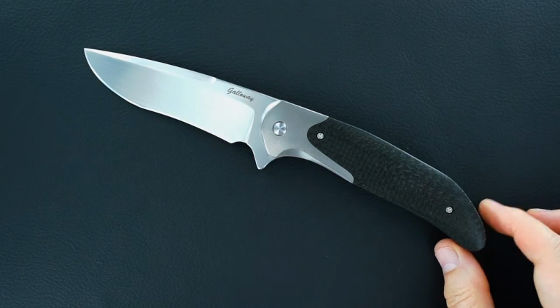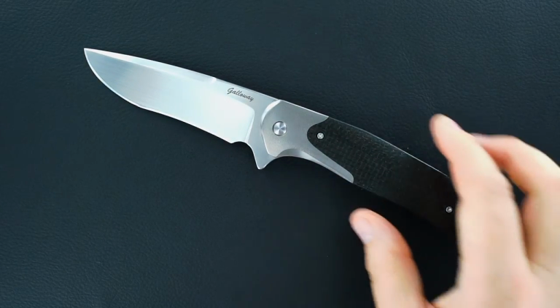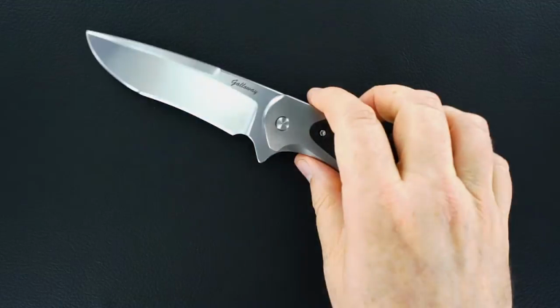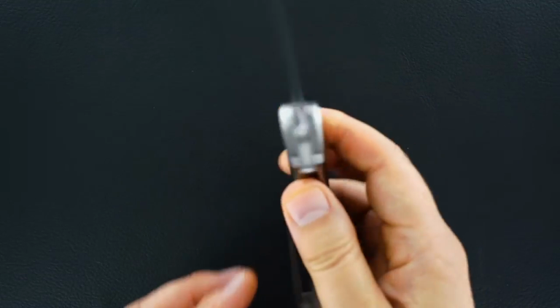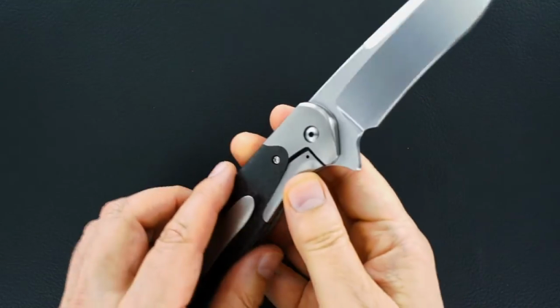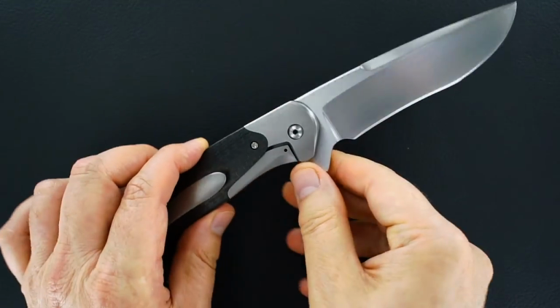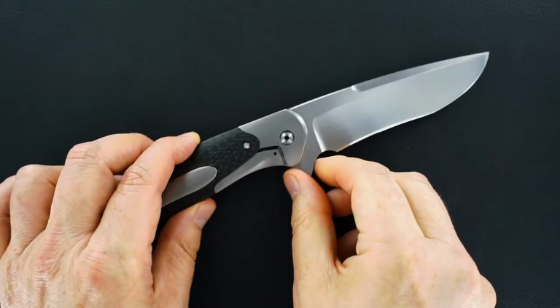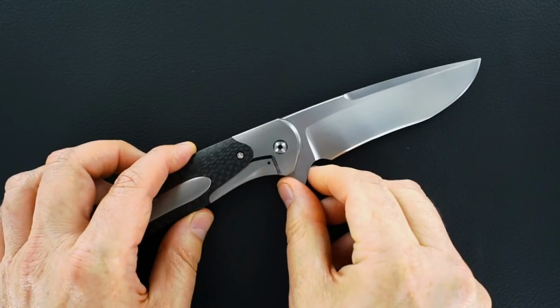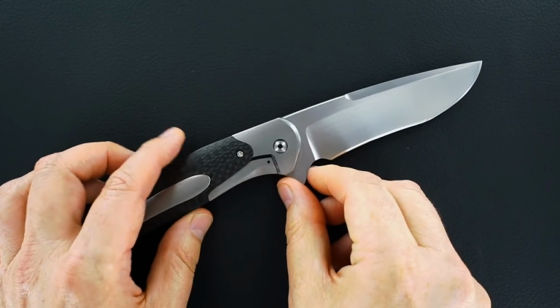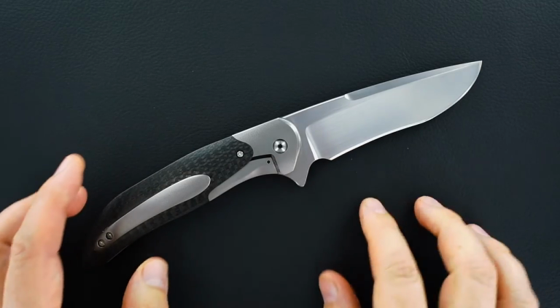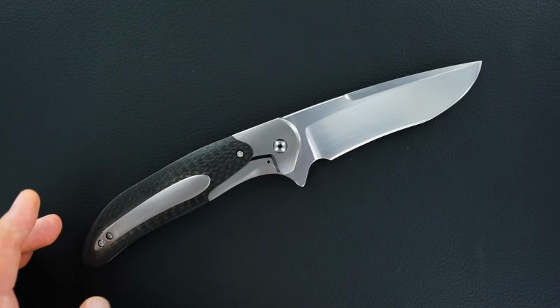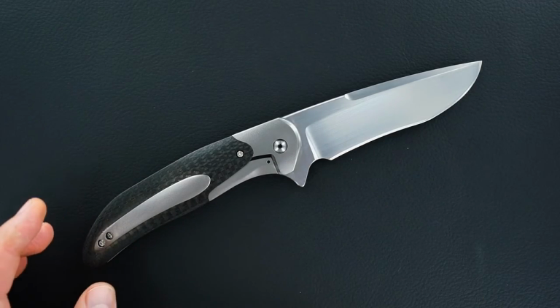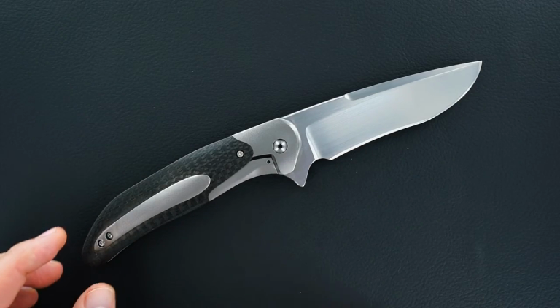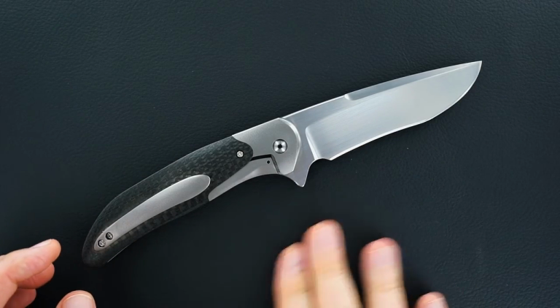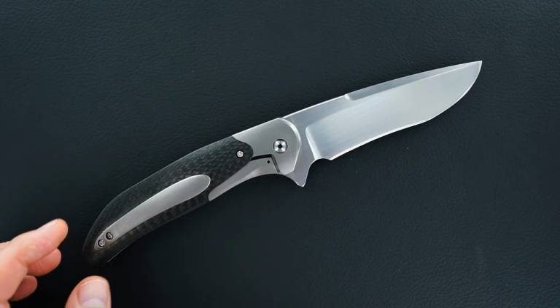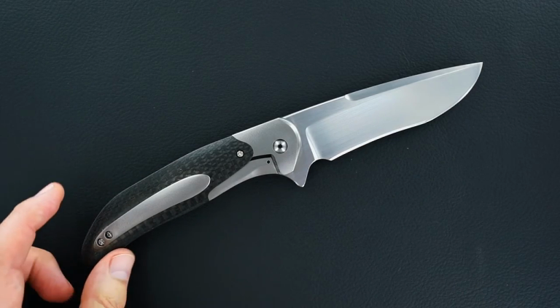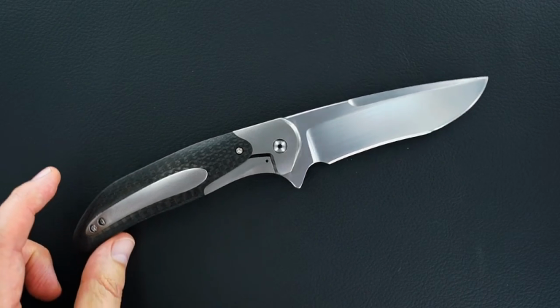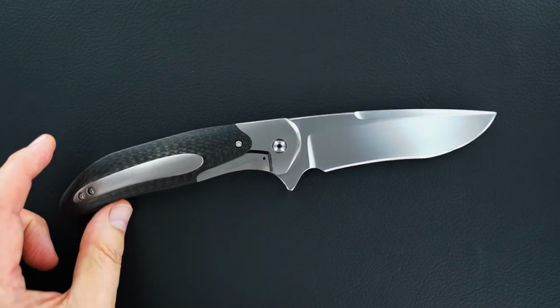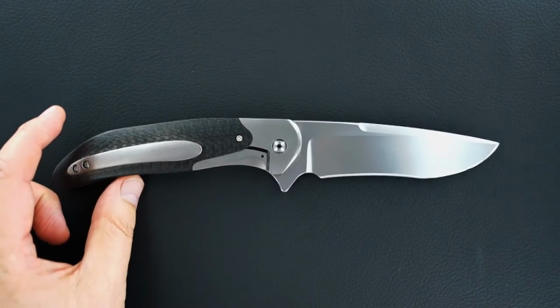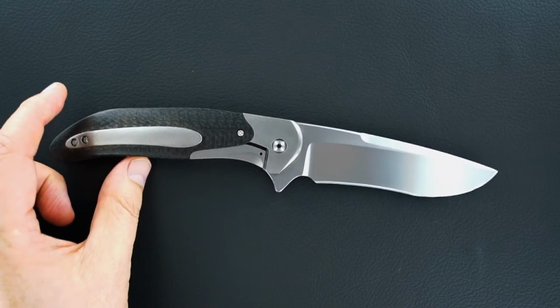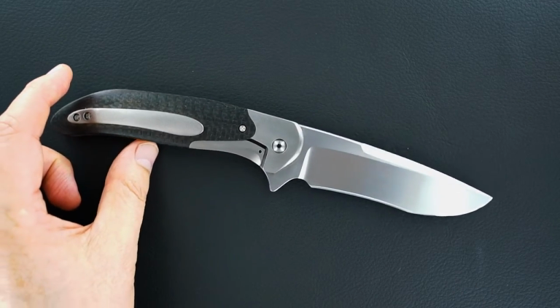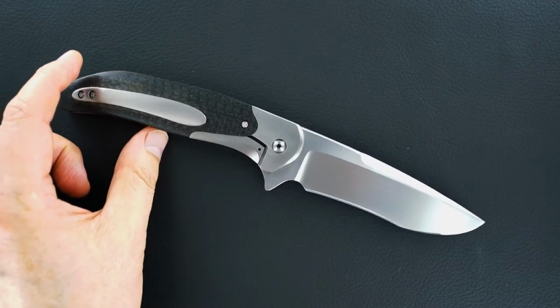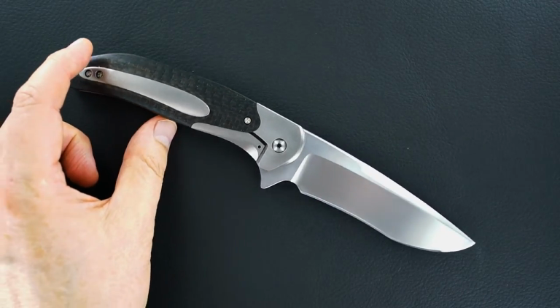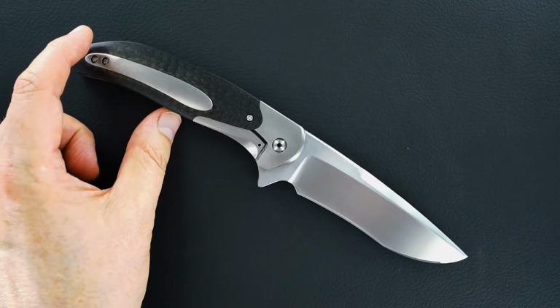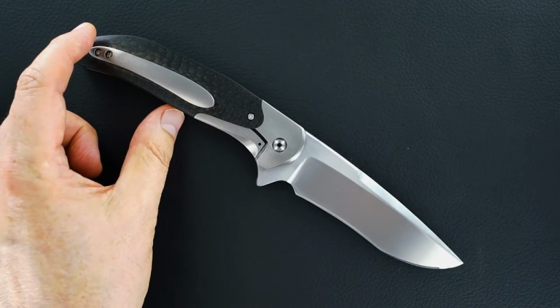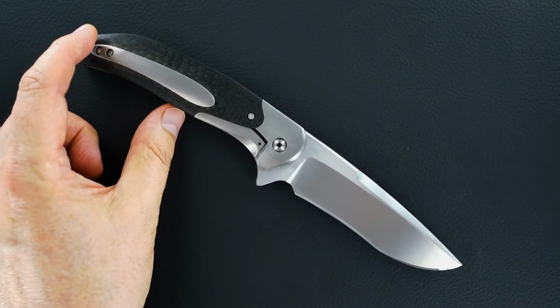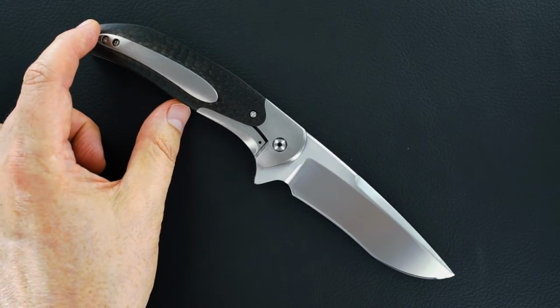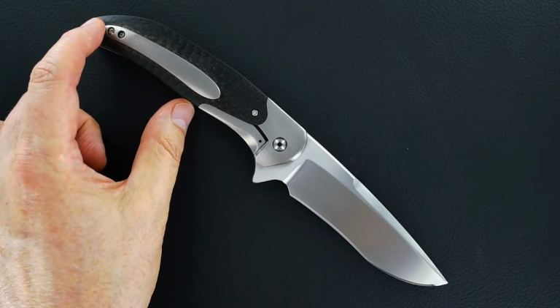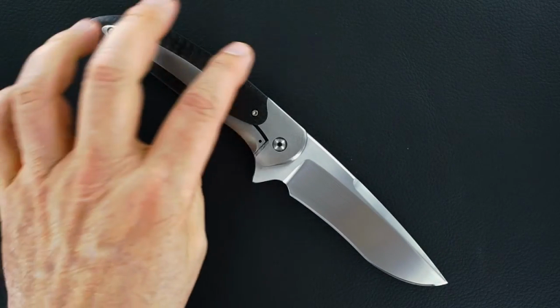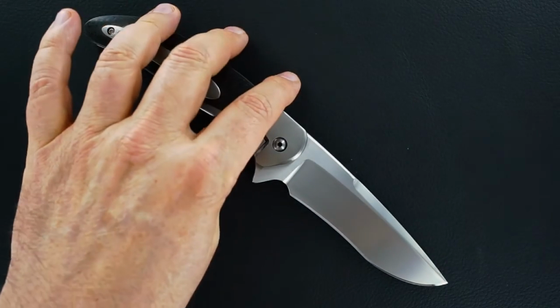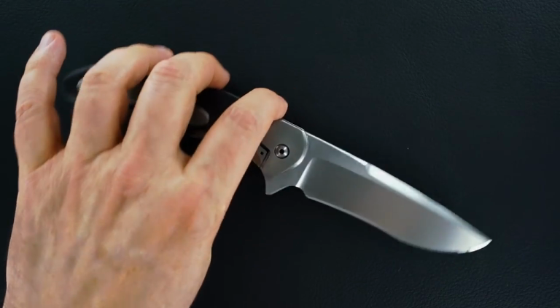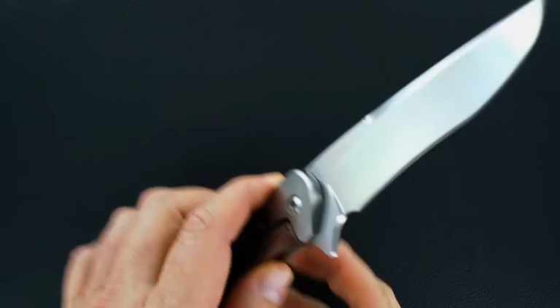Probably a four inch blade — I'll get the specifics in the listing. Hollow ground recurve. Great swedge.